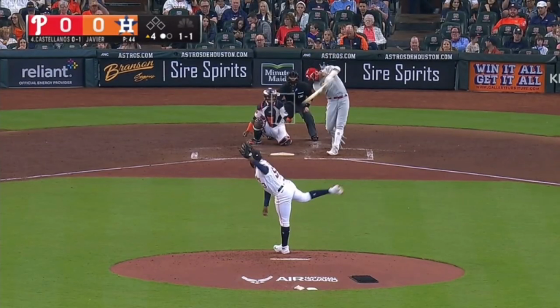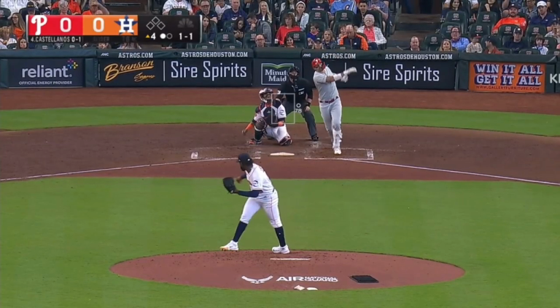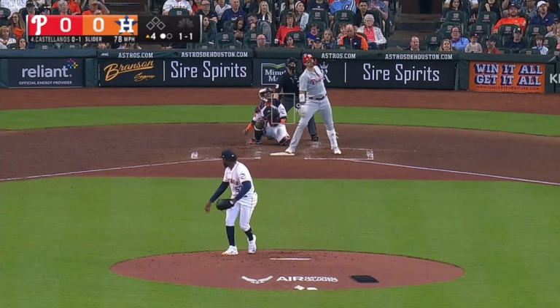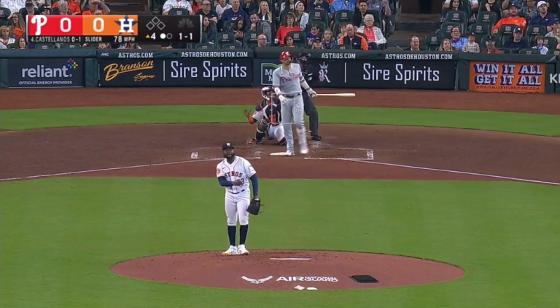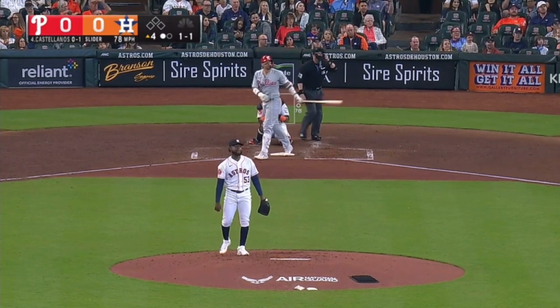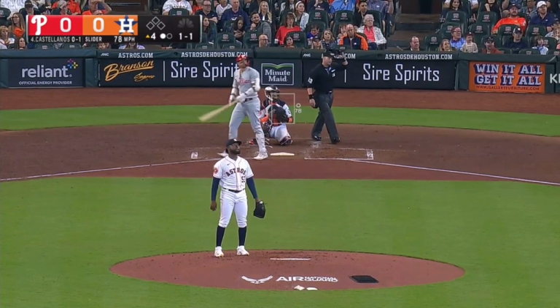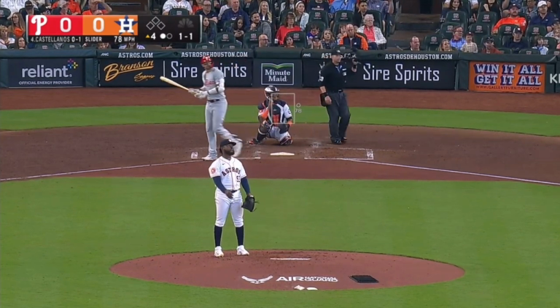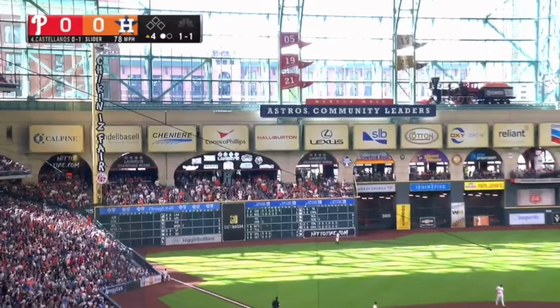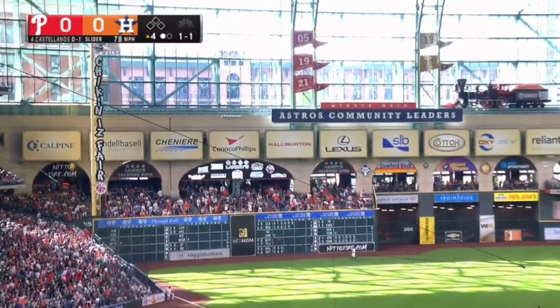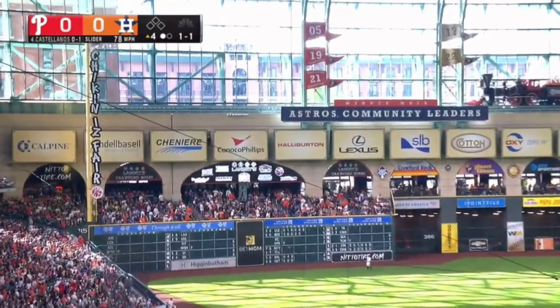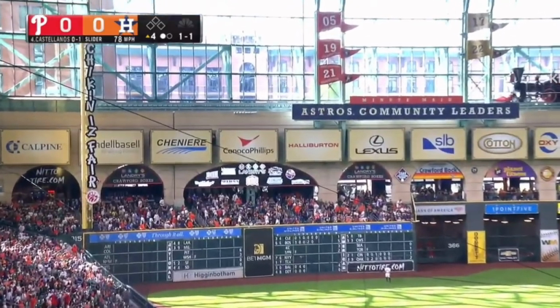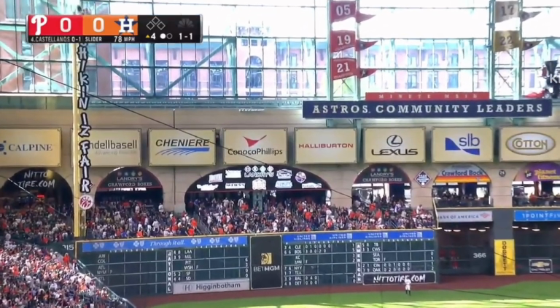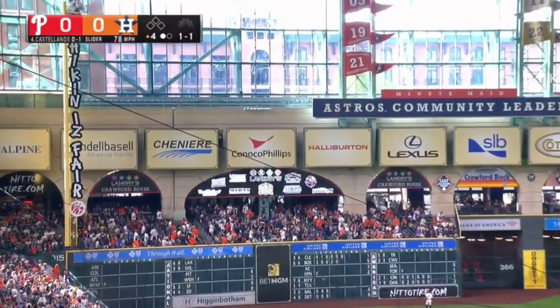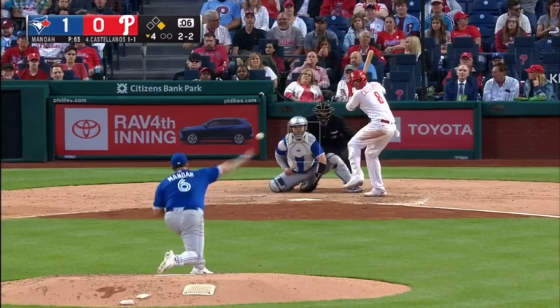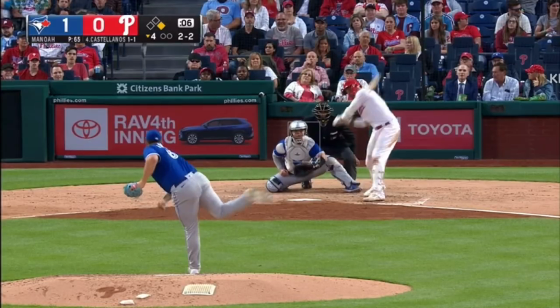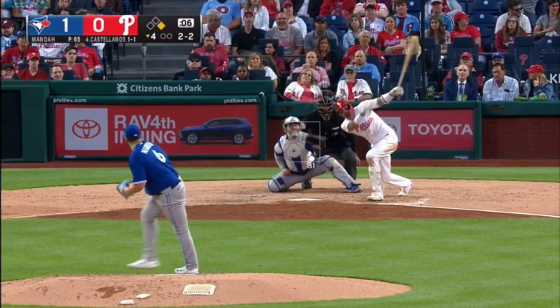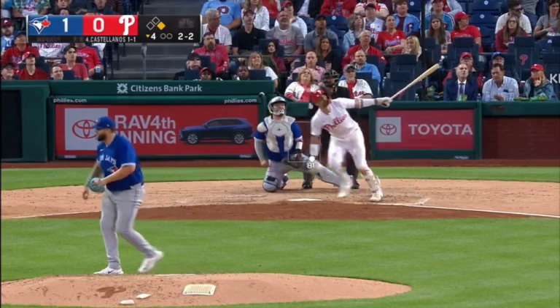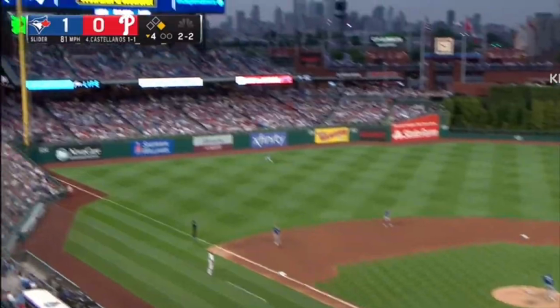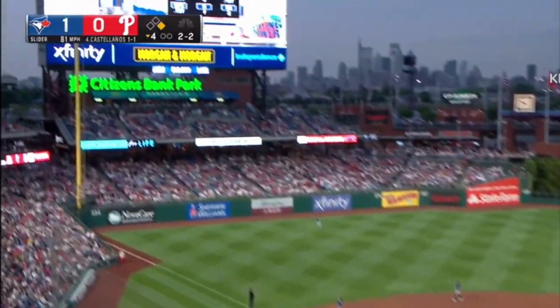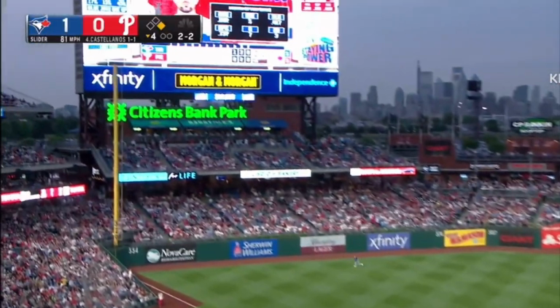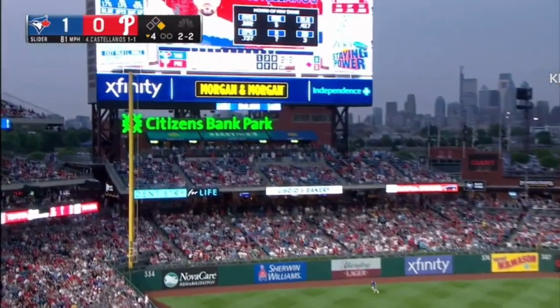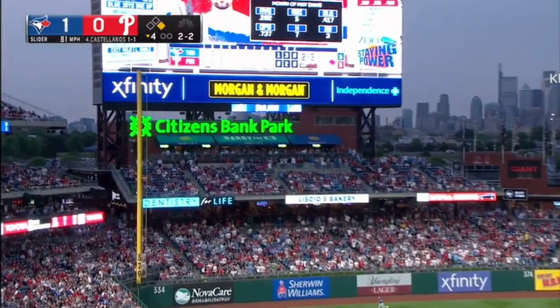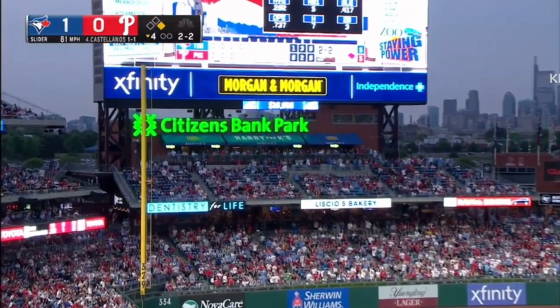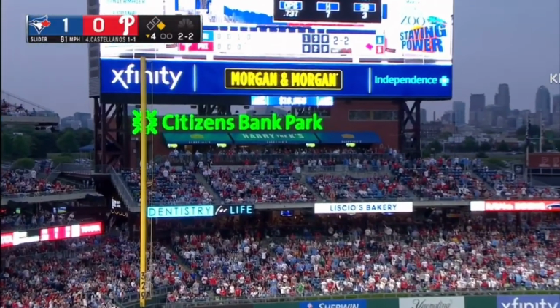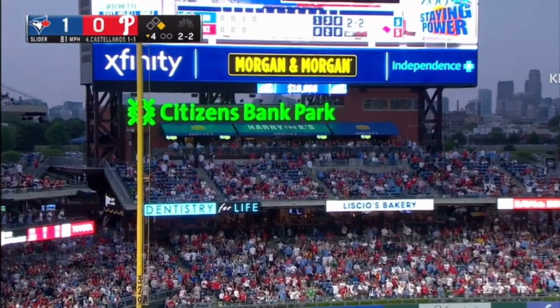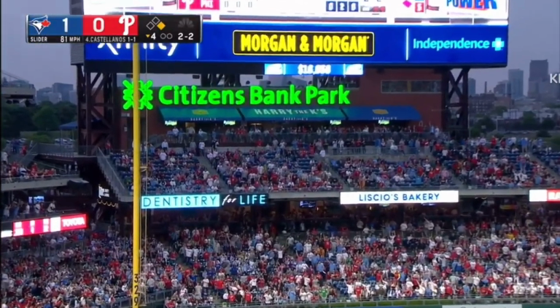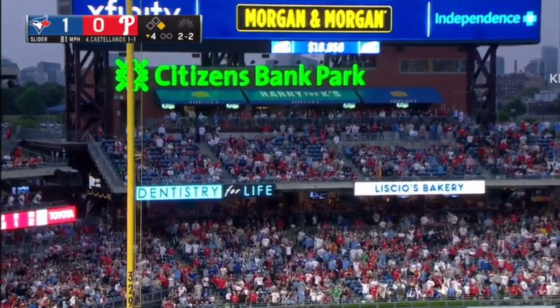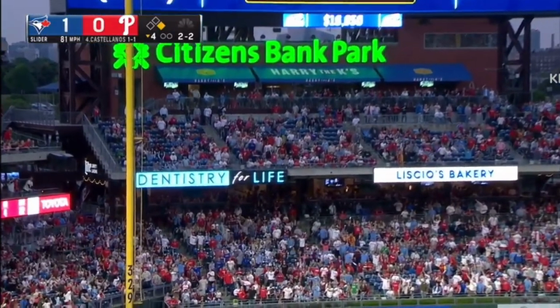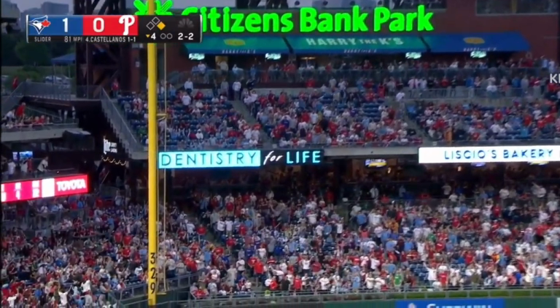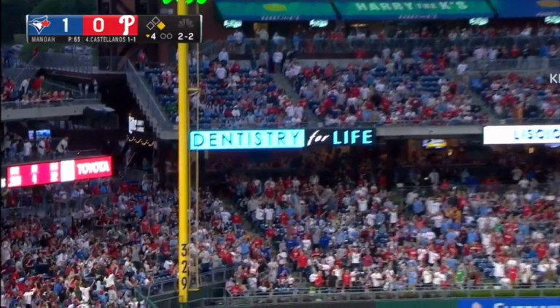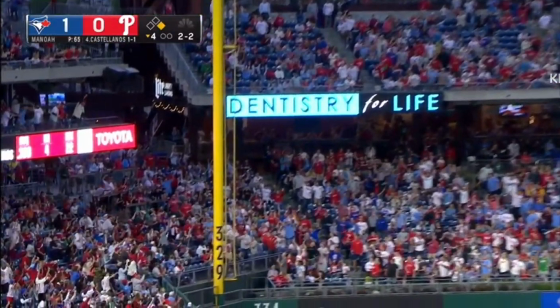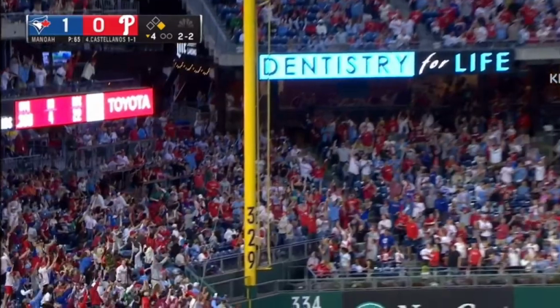And a high fly ball to deep left field. Forget about it. And a high fly ball to deep left field, hooking toward the corner. Gone!